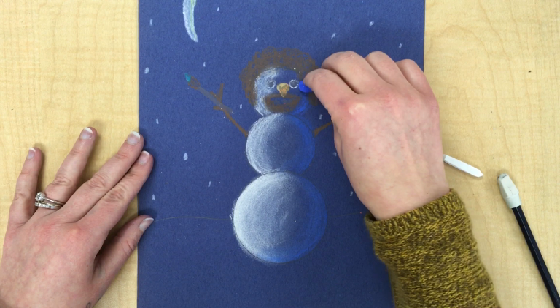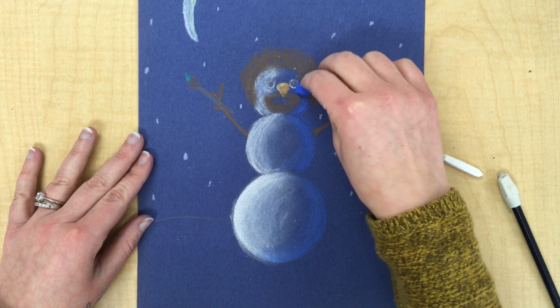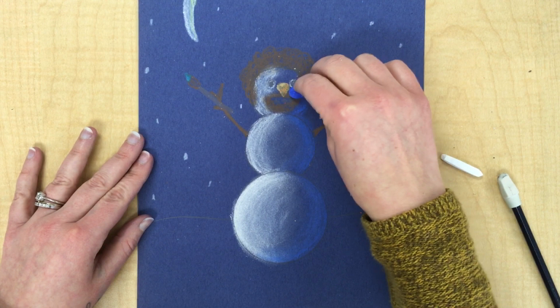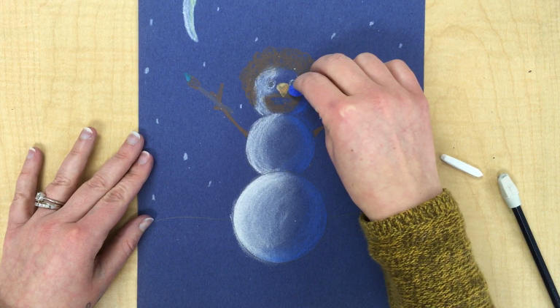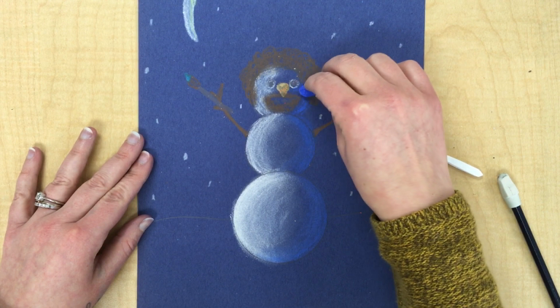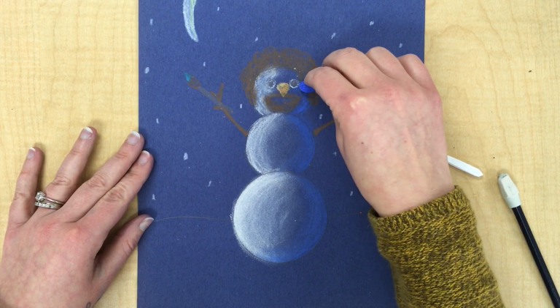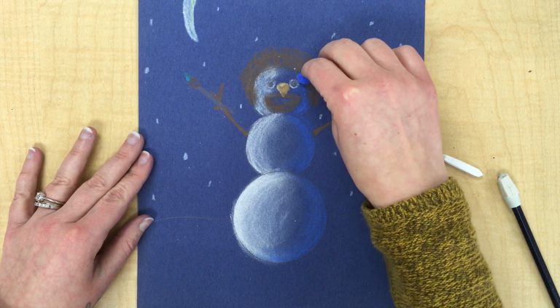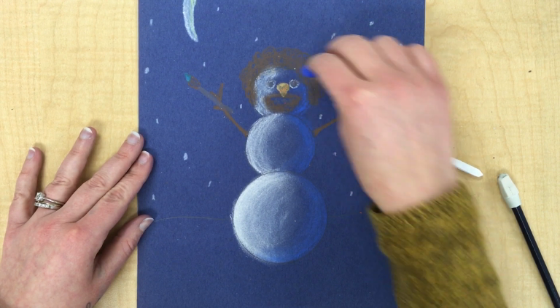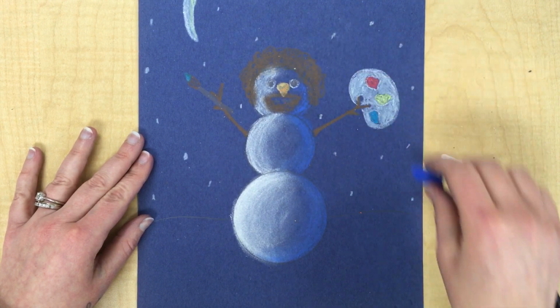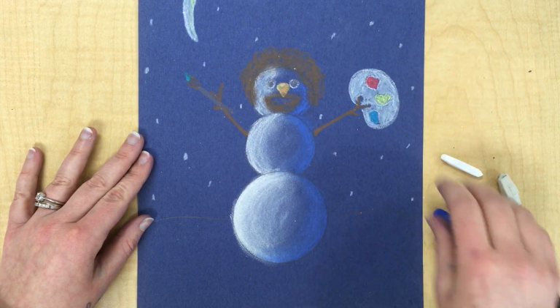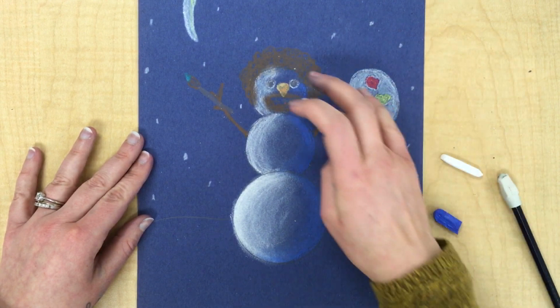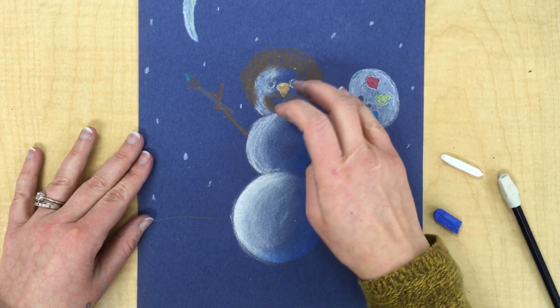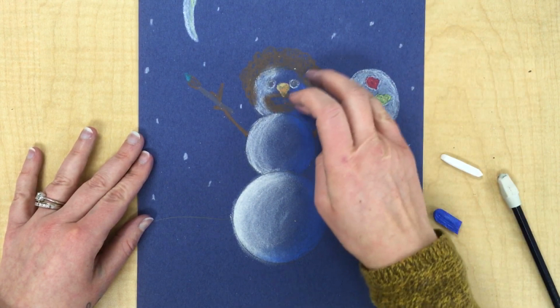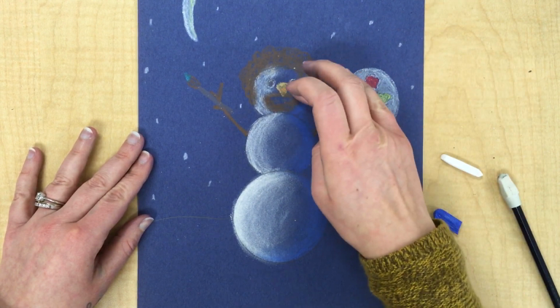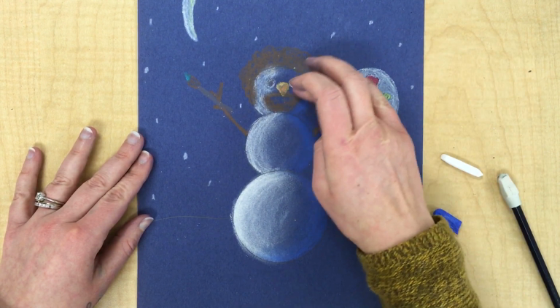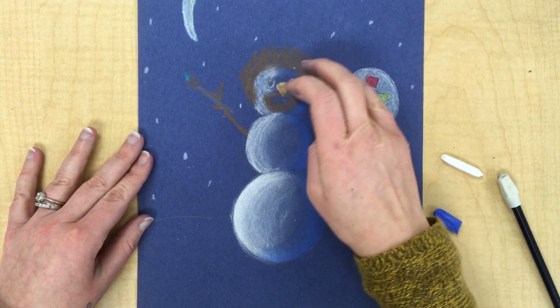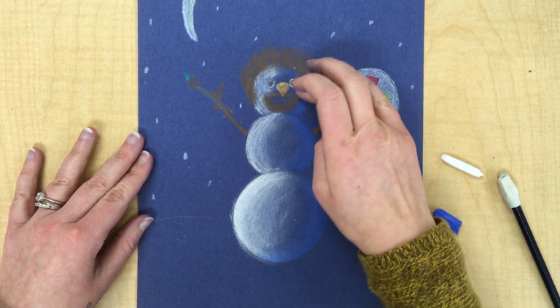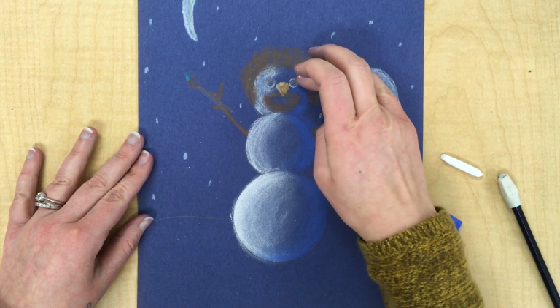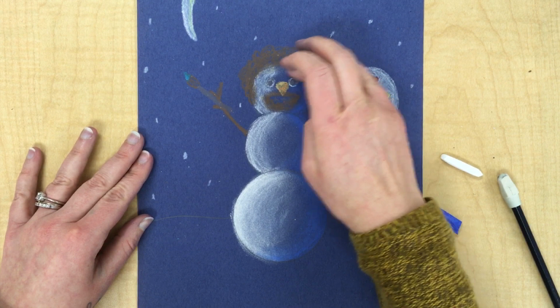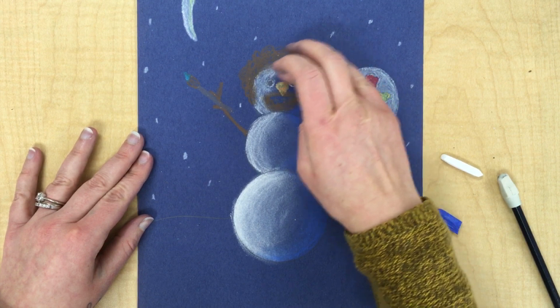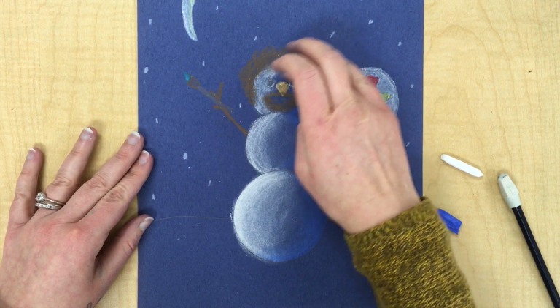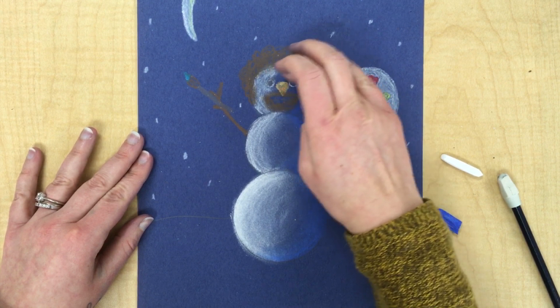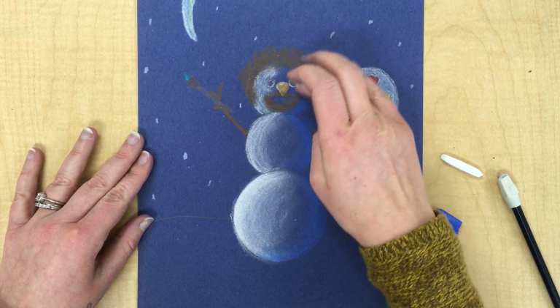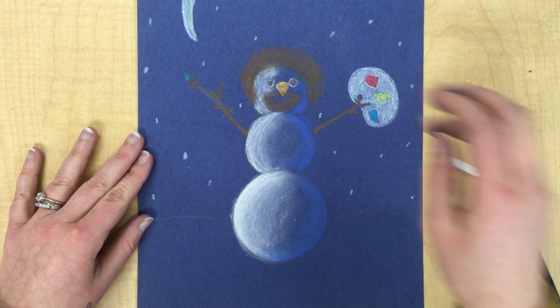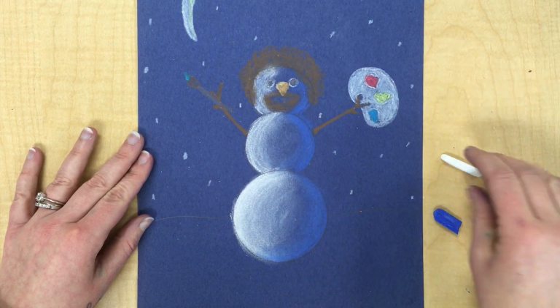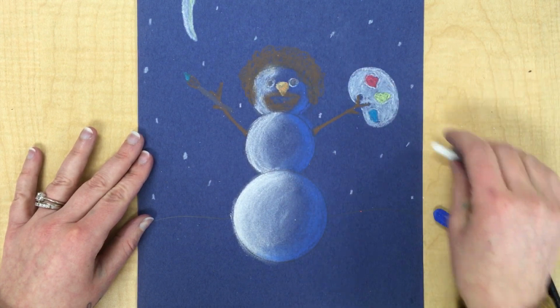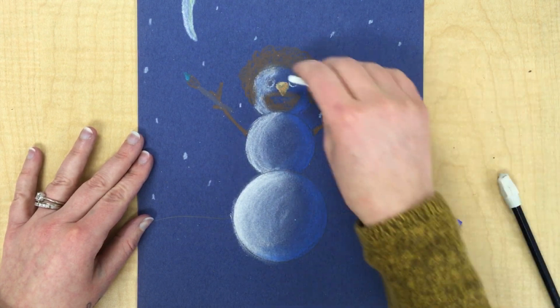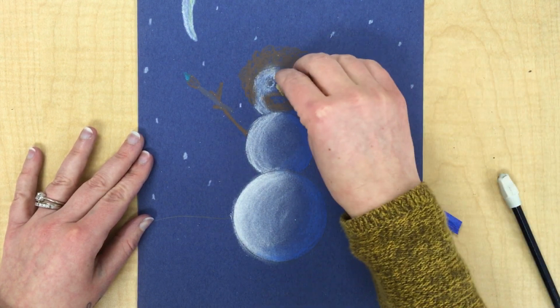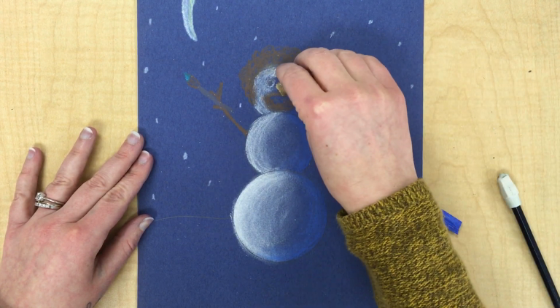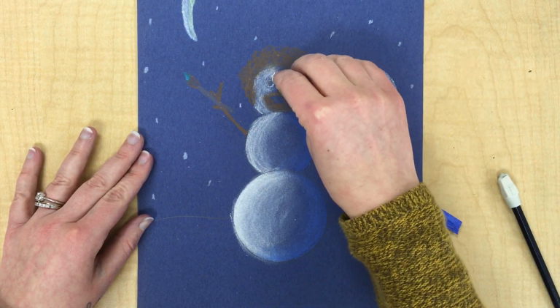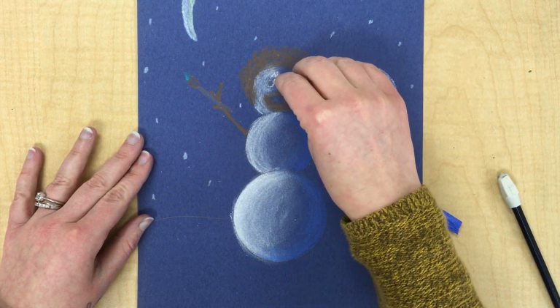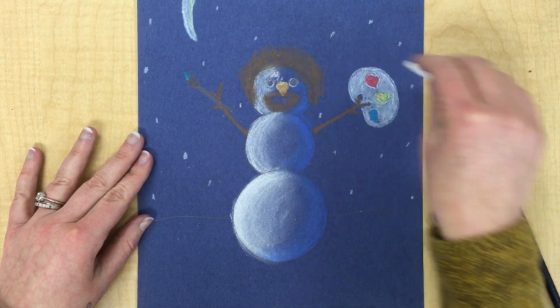I'm going to go in with the blue now on the shadowed side. Blend it in. Maybe add a little more white right here.